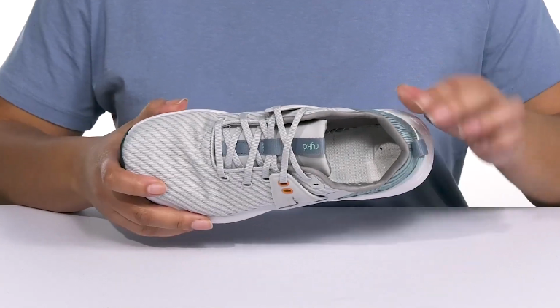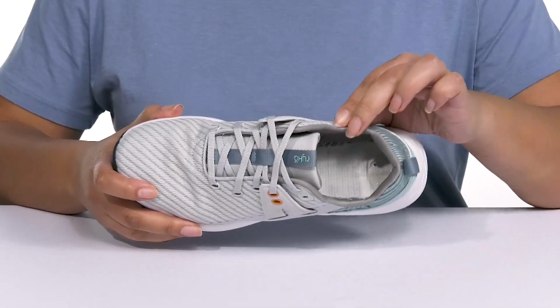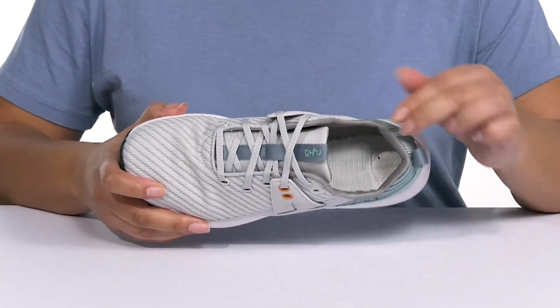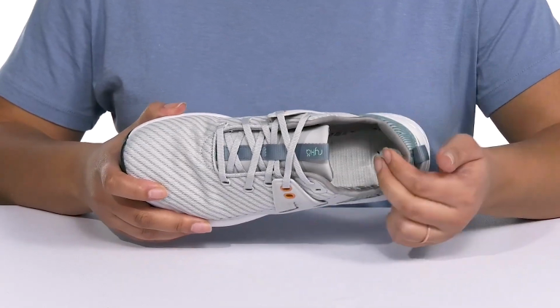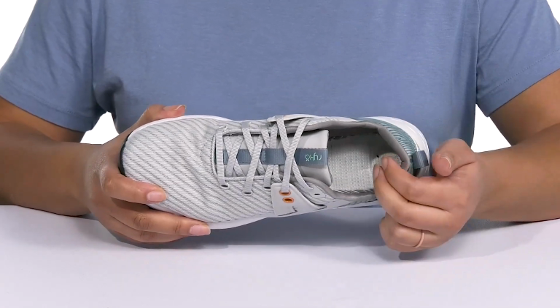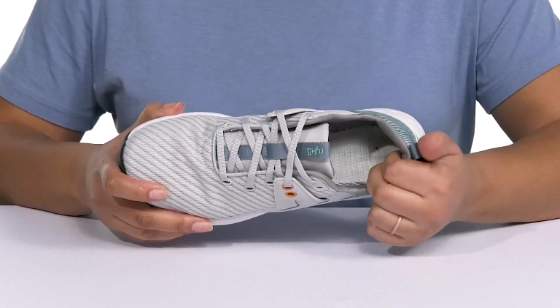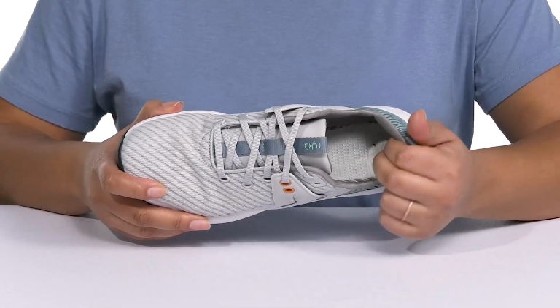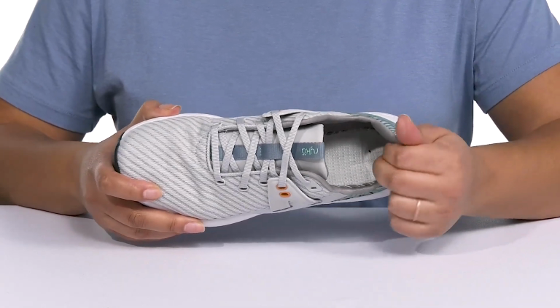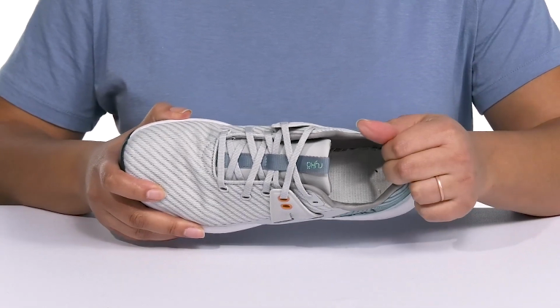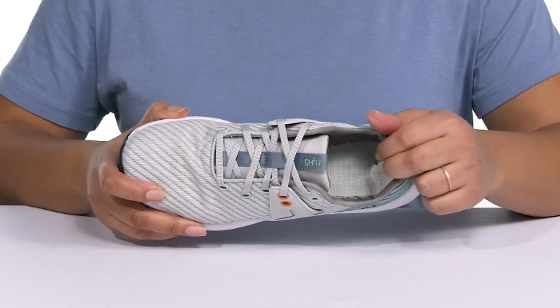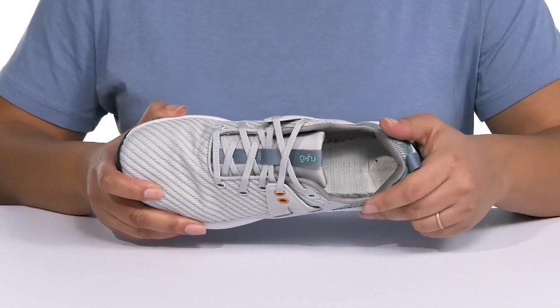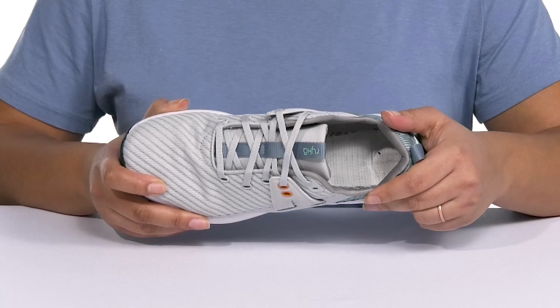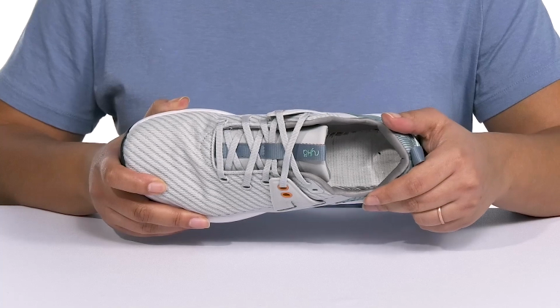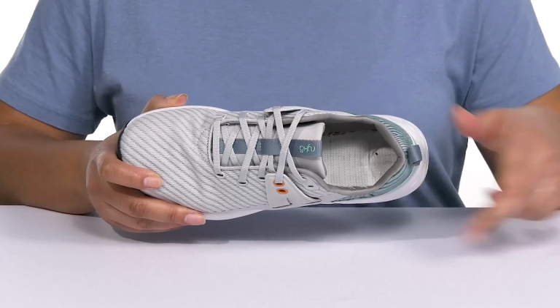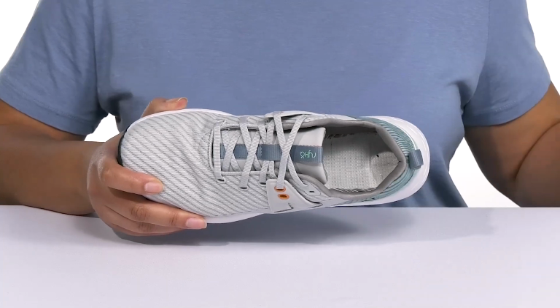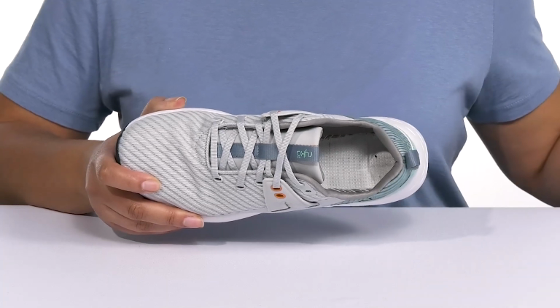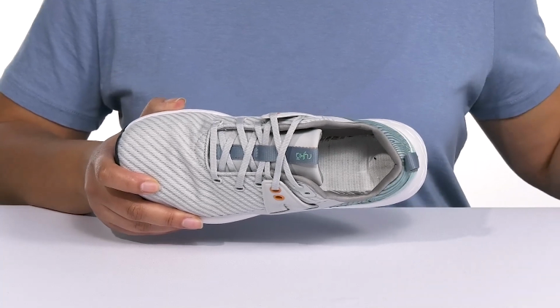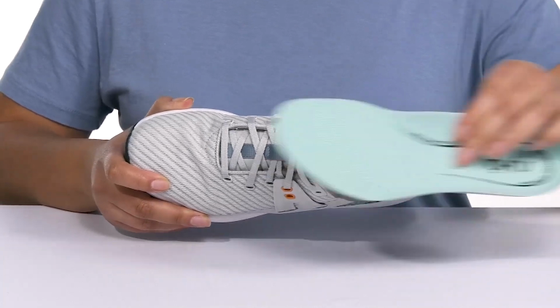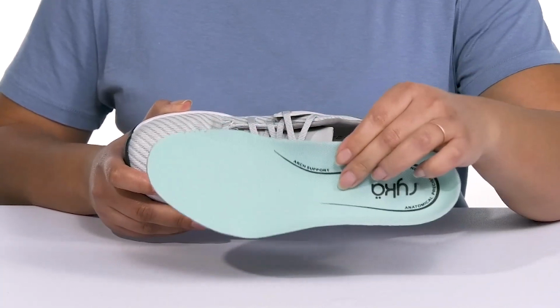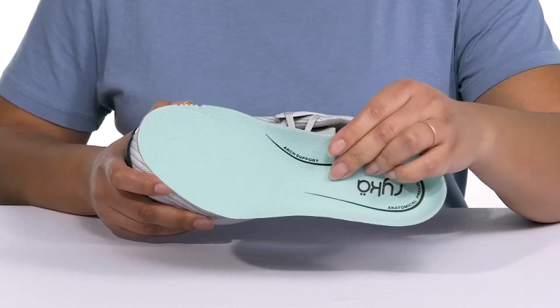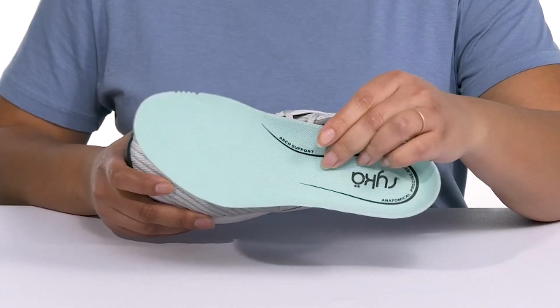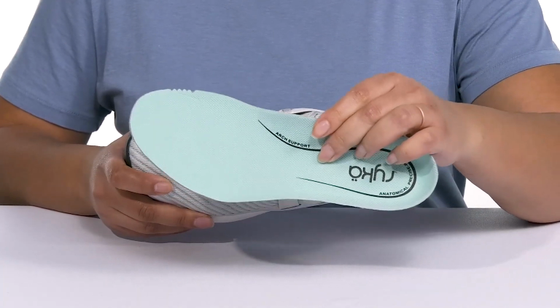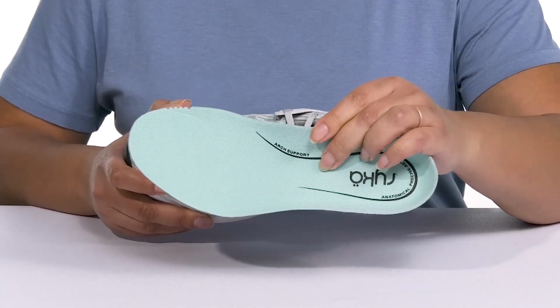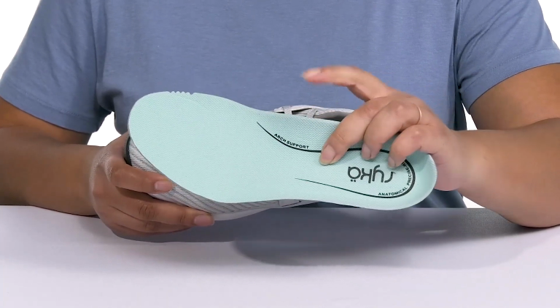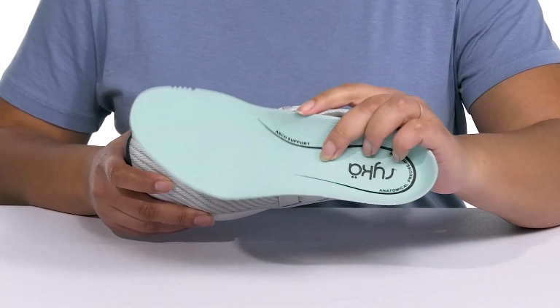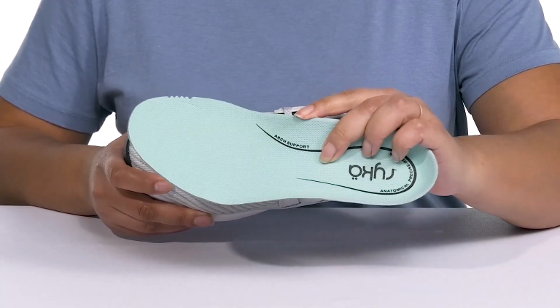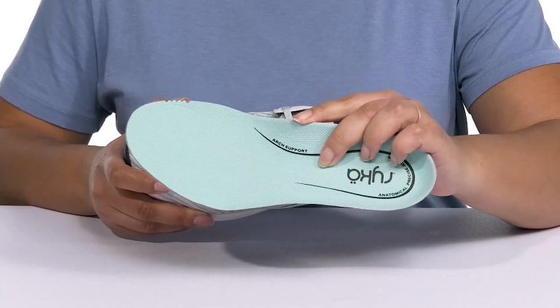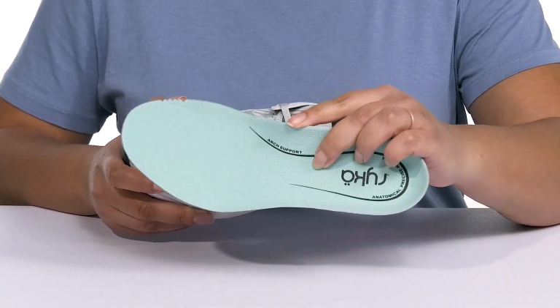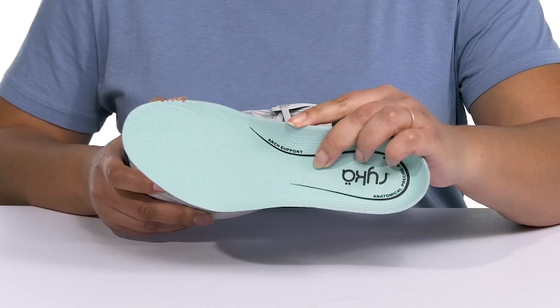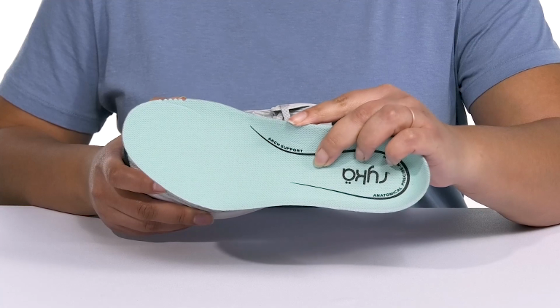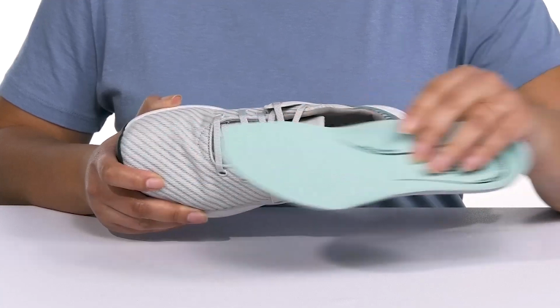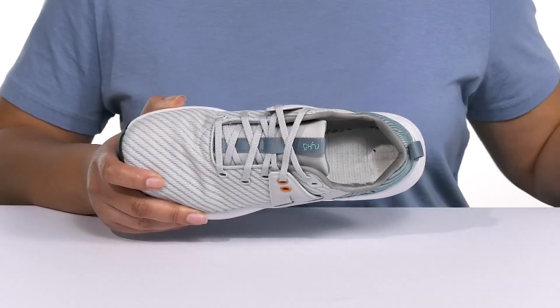Inside, there is a soft man-made lining with padding at the back of the collar to give your ankle support, and a removable anatomic footbed that is cushioned and has arch support to keep you comfortable all day.